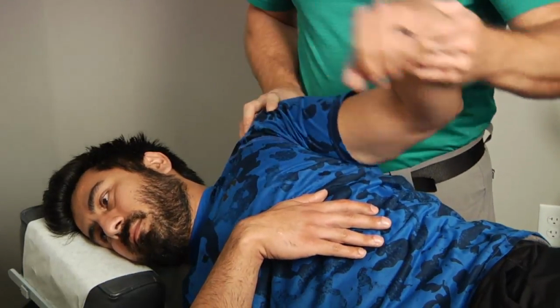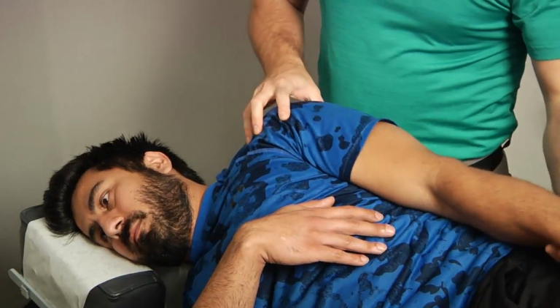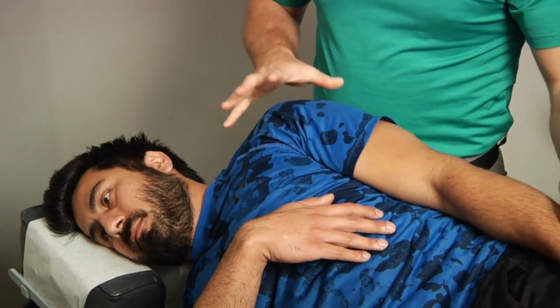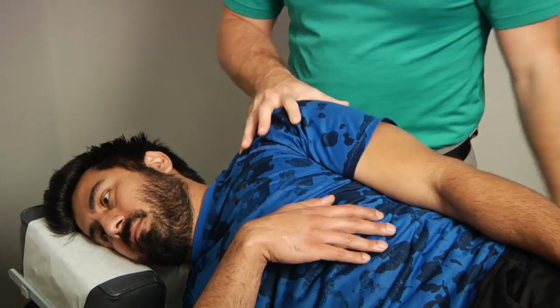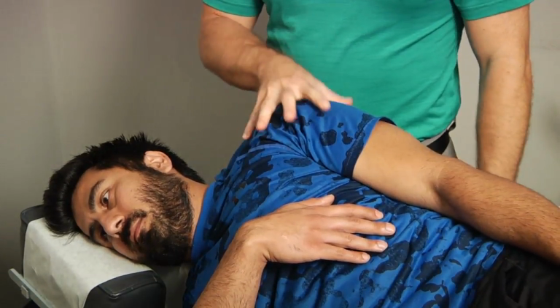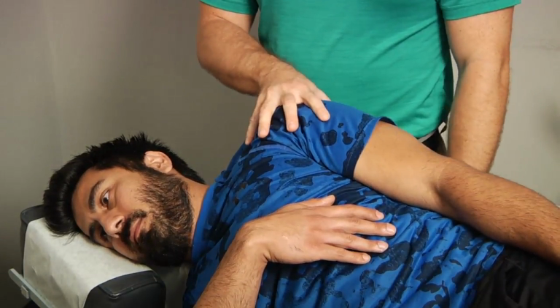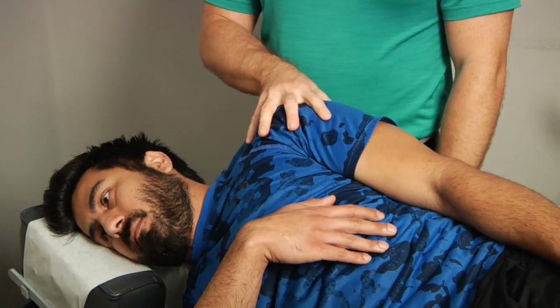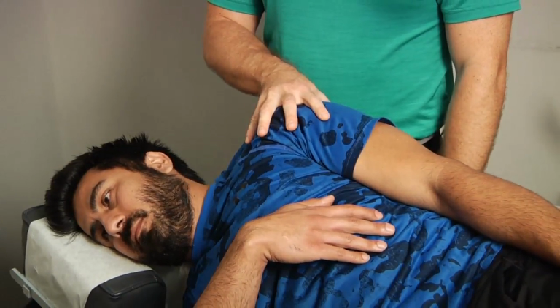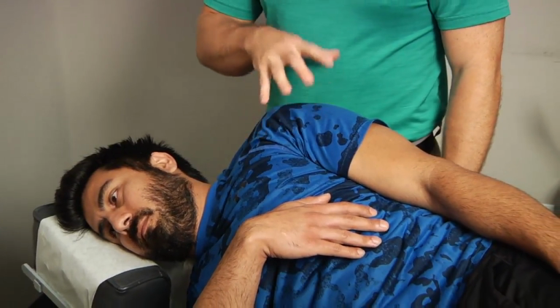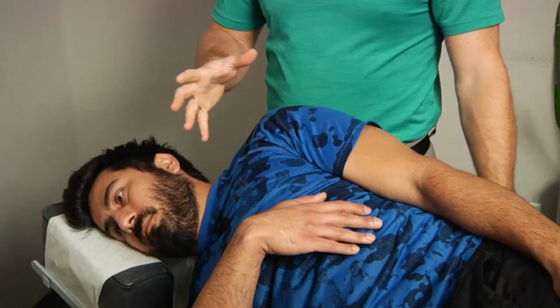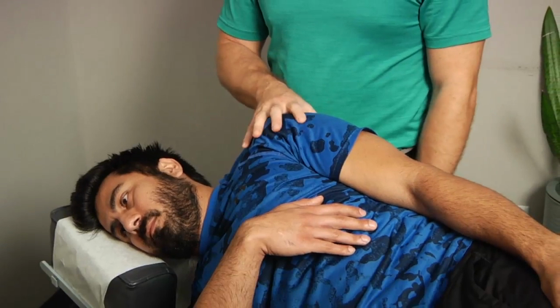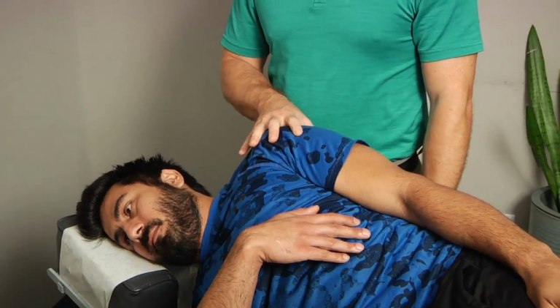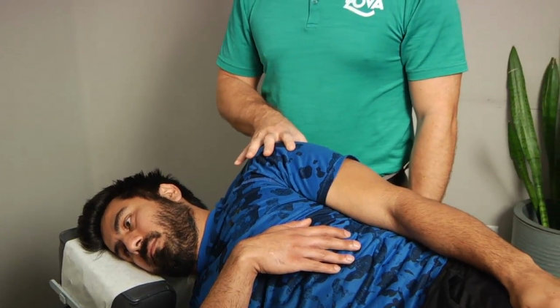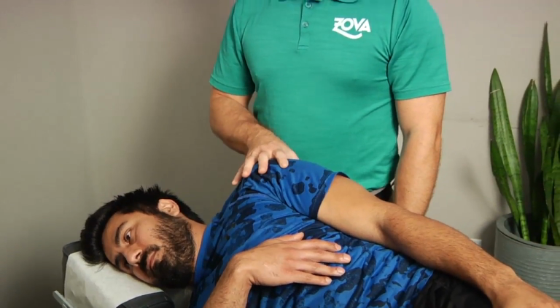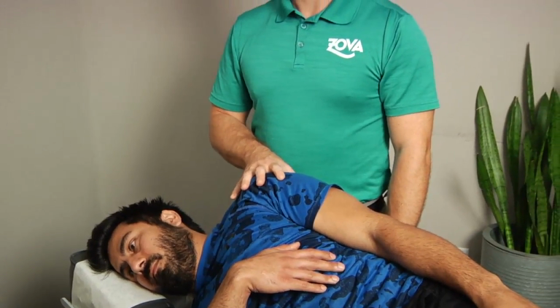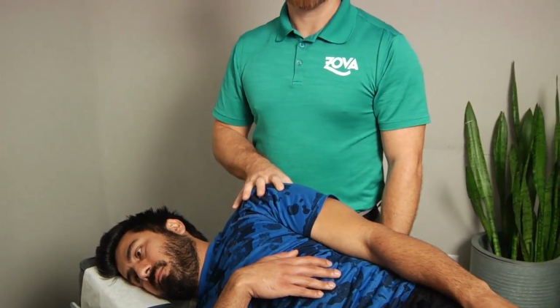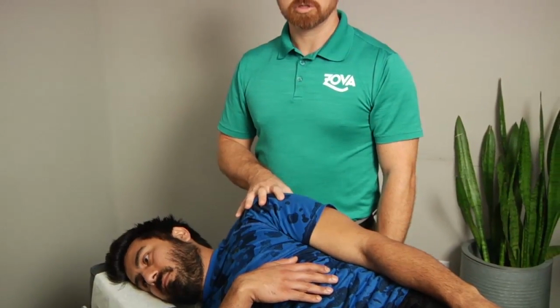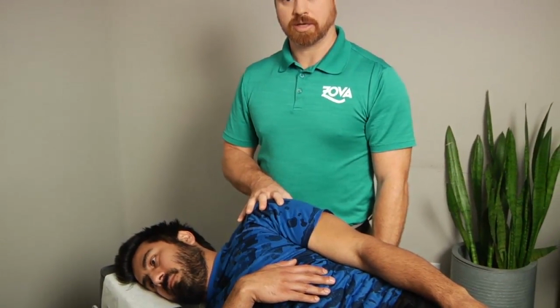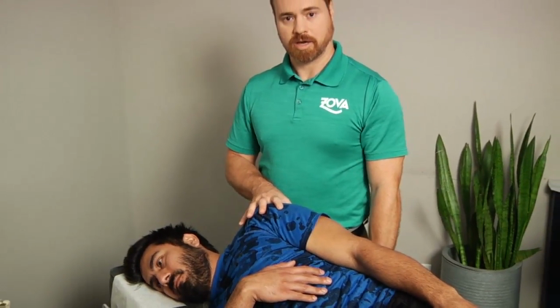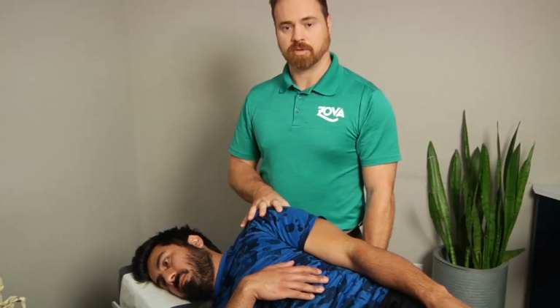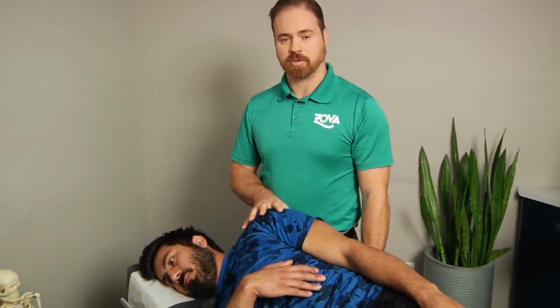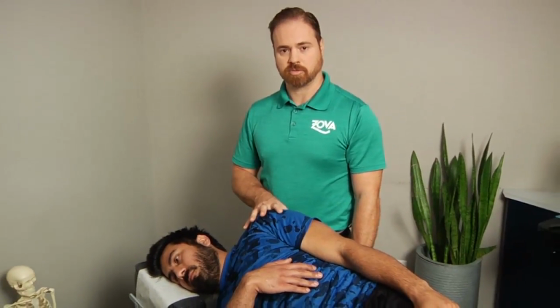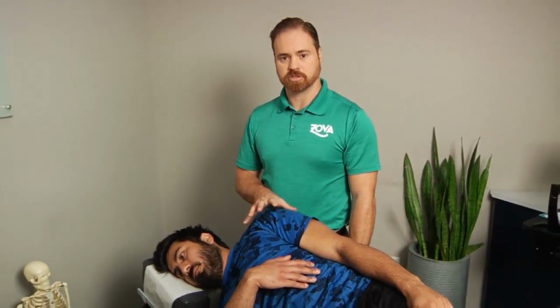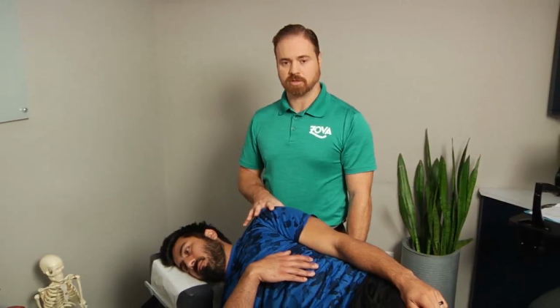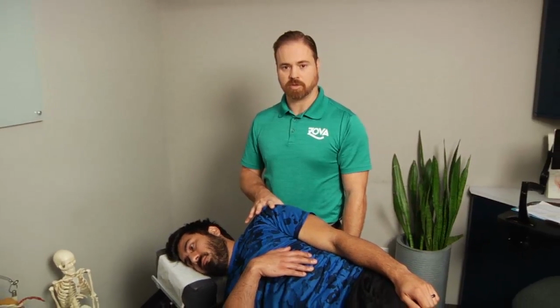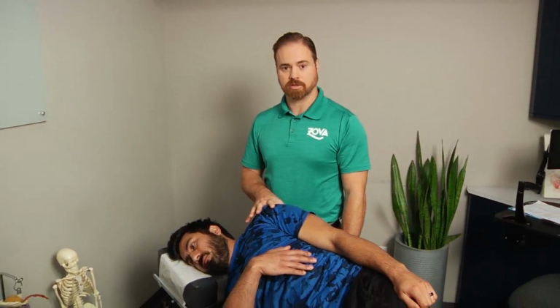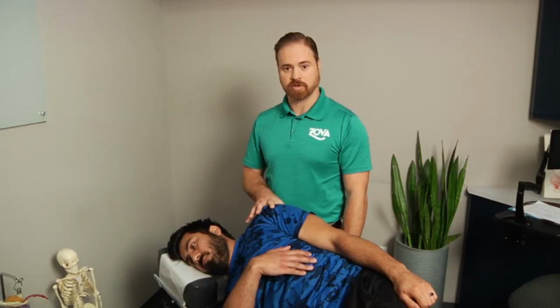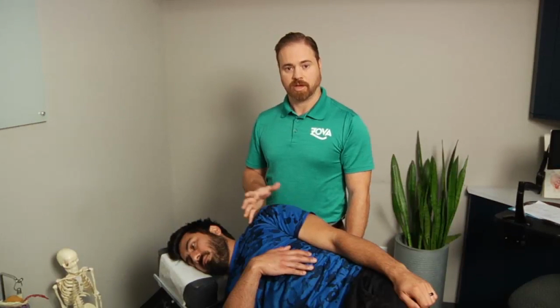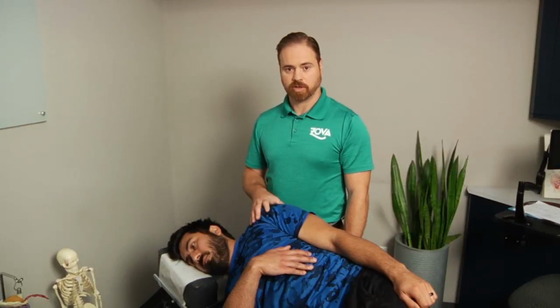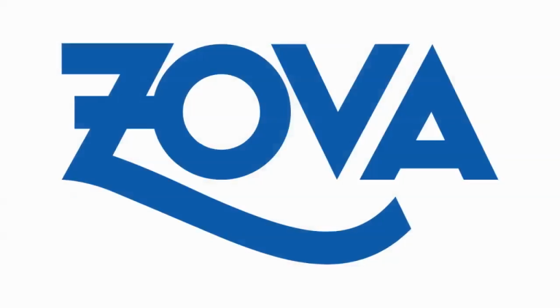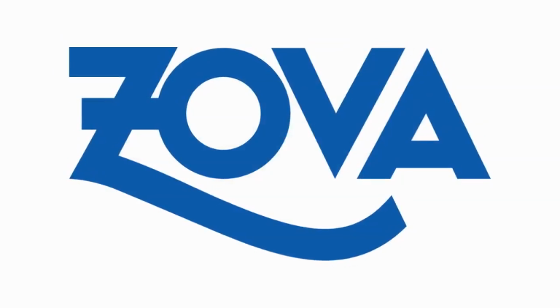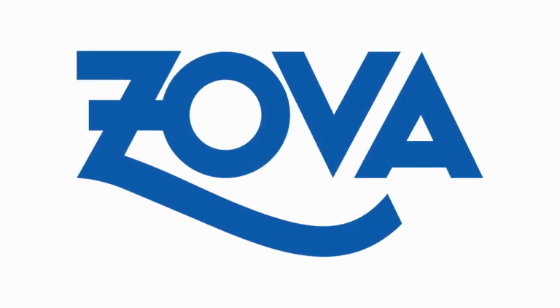So after we've gotten the movement we want here, we'll go and look at some other procedures. That's one thing with shoulders — they plague a lot of people. It's something unique that we do here at ZOVA, and we can really help those out. Thank you.